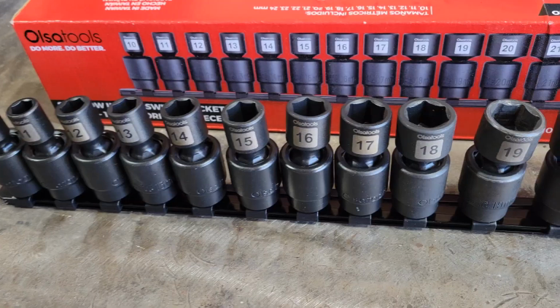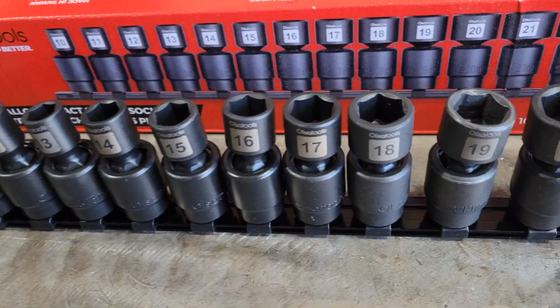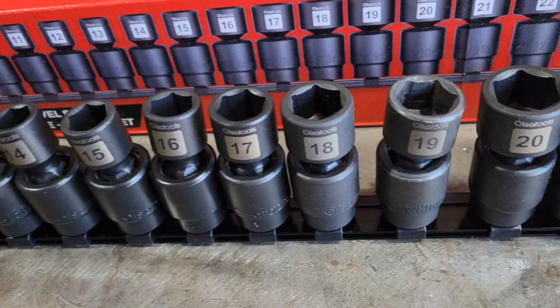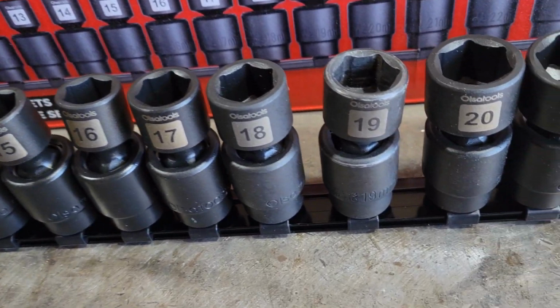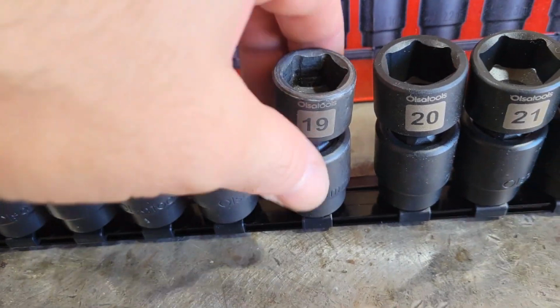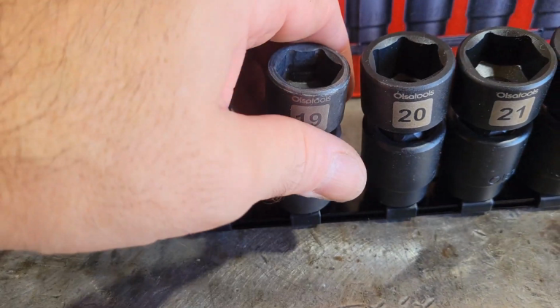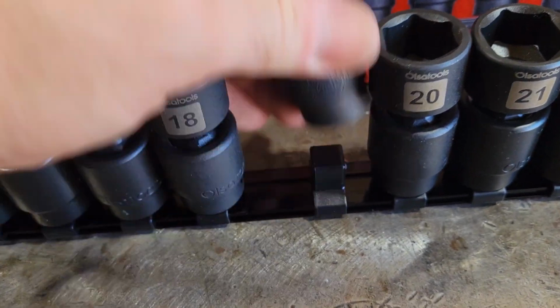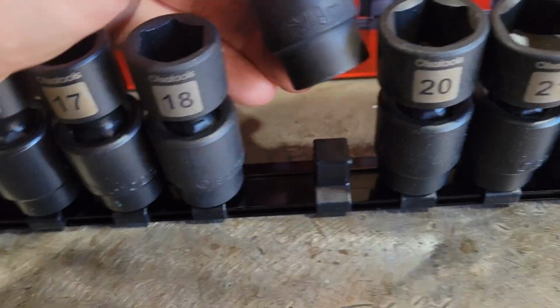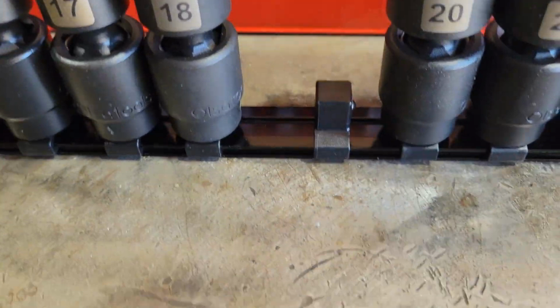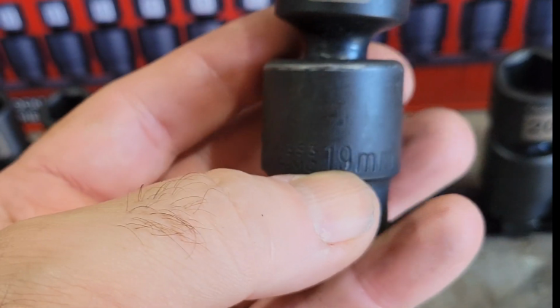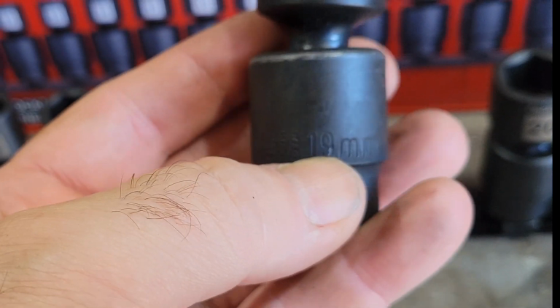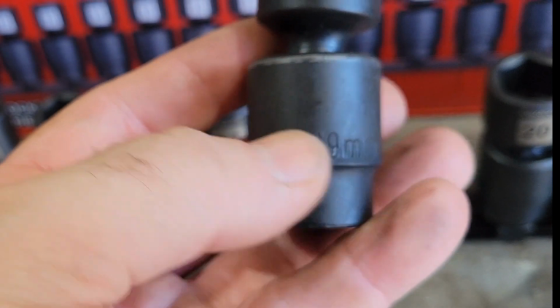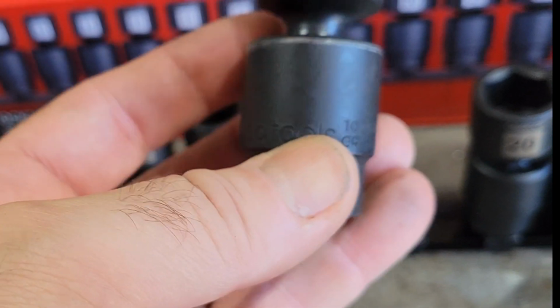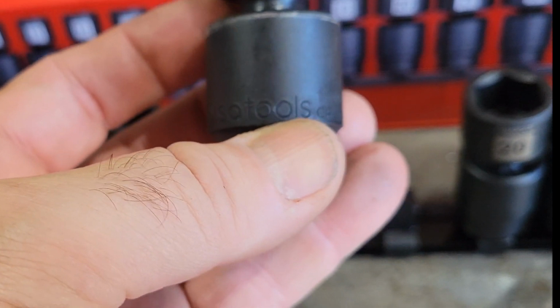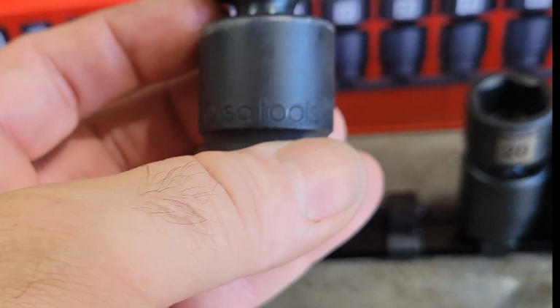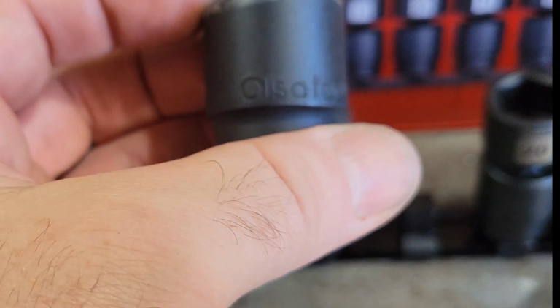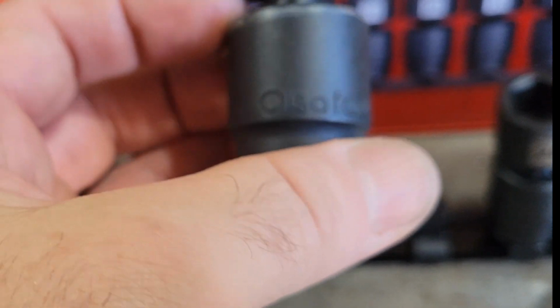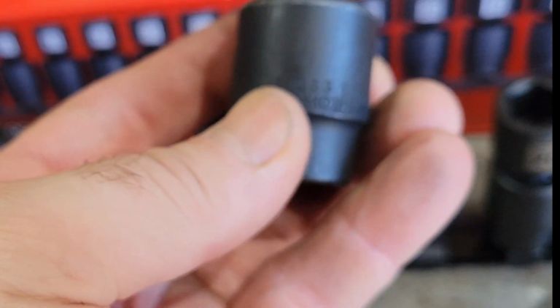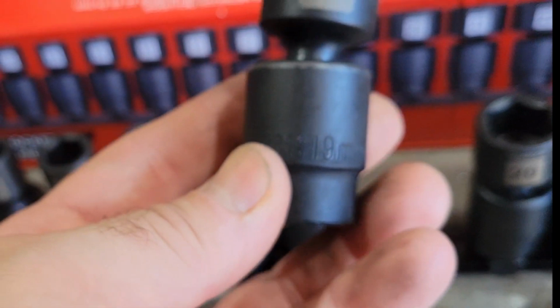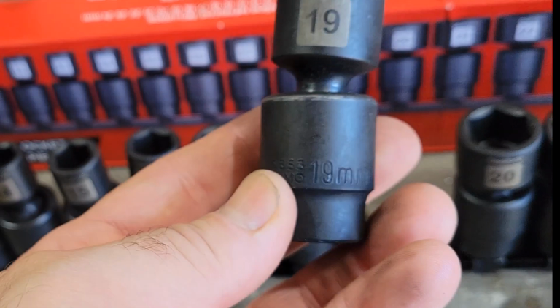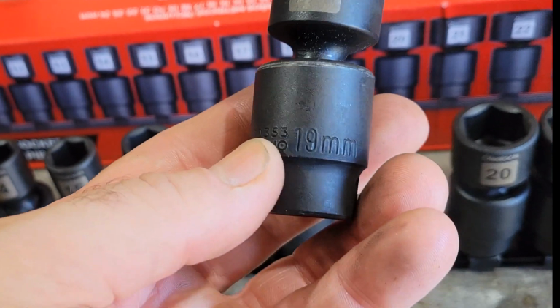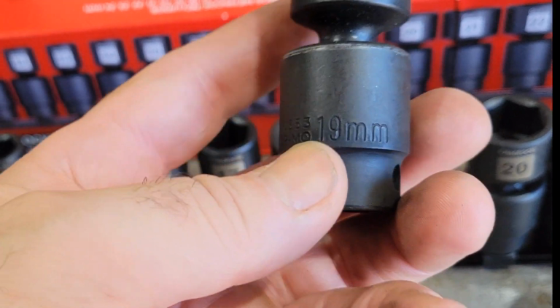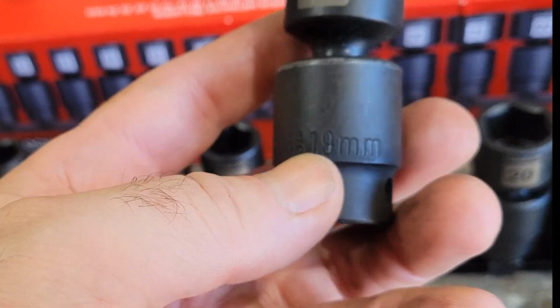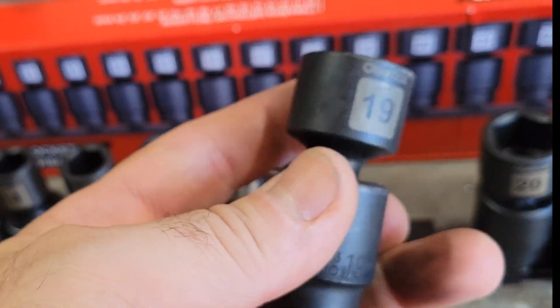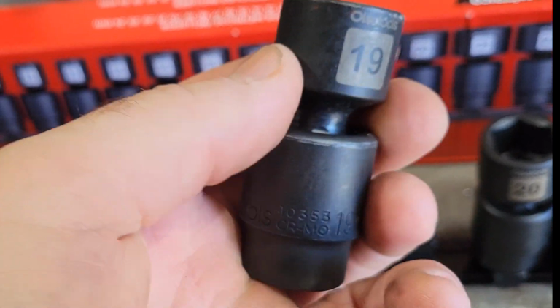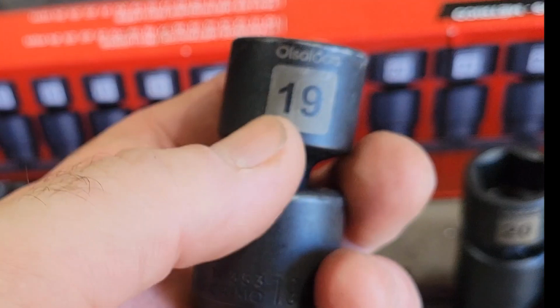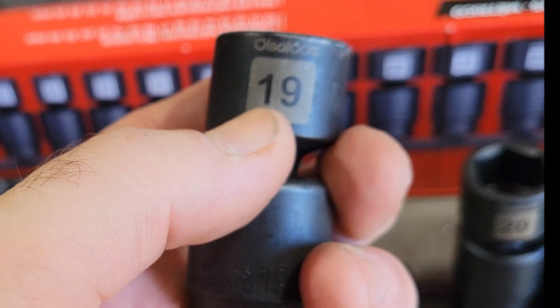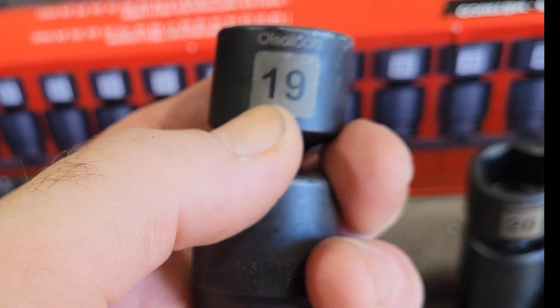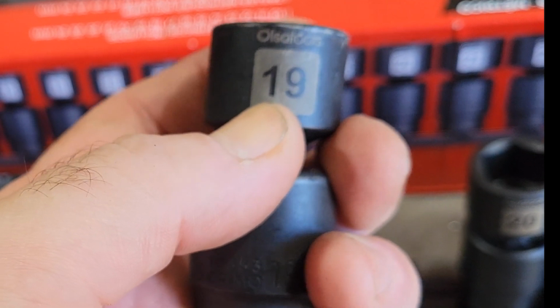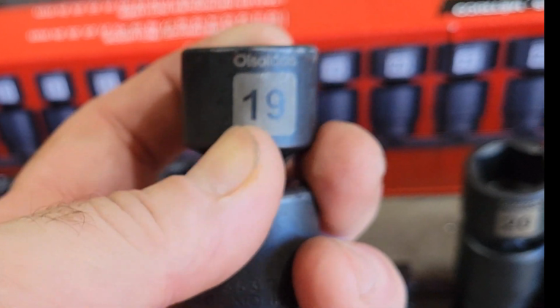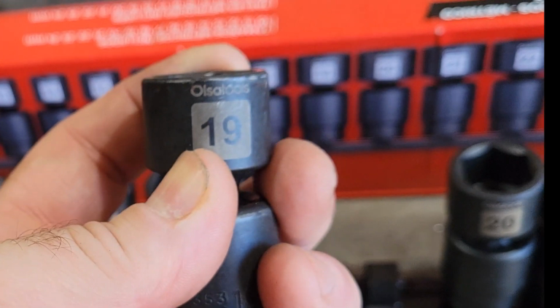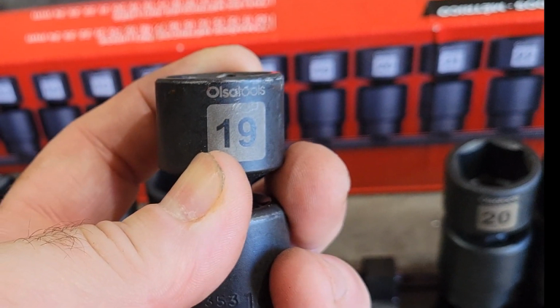This kit comes with a rail to store your sockets. They are engraved at the bottom with the brand name, also the size of your socket, plus they are laser marked at the top.